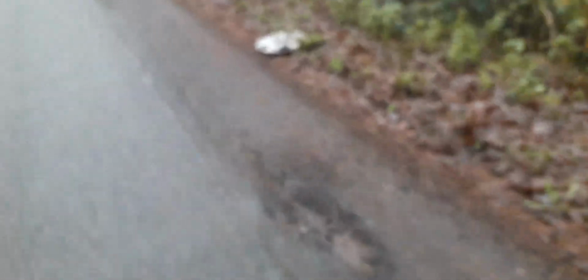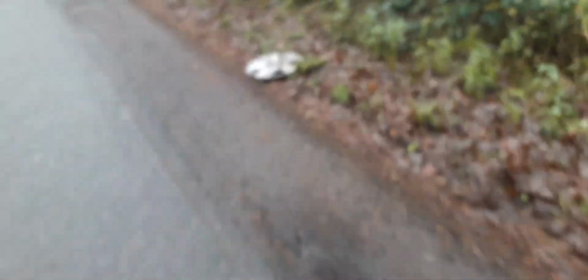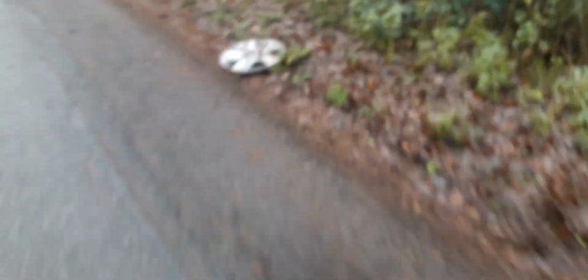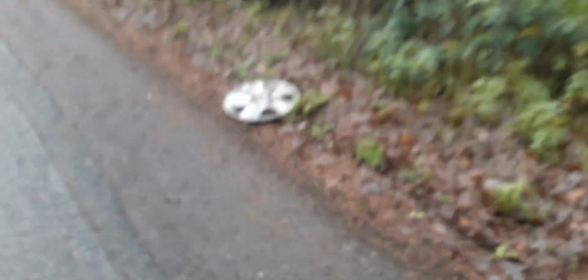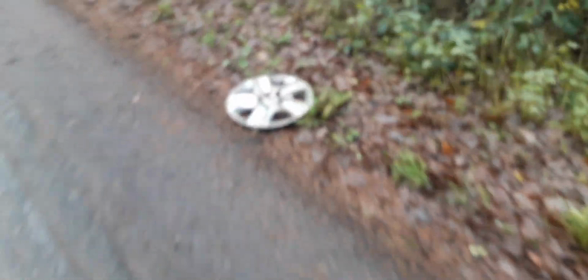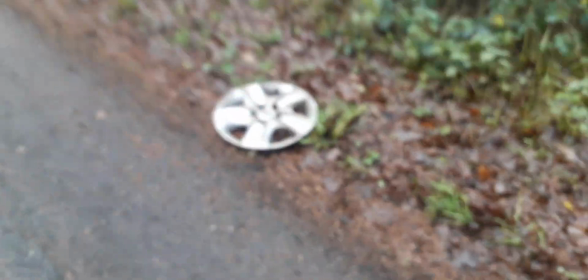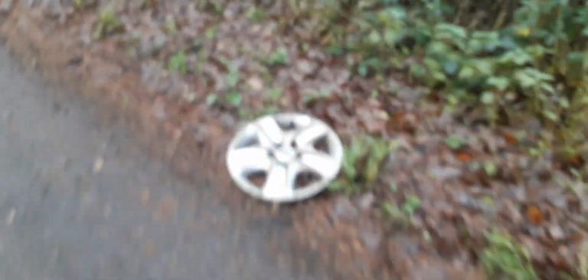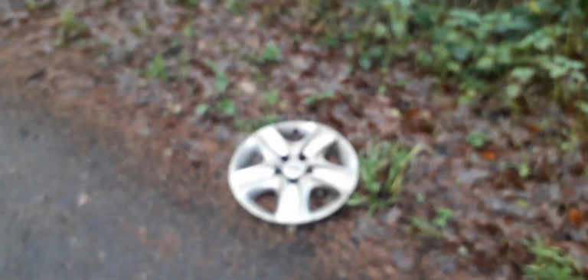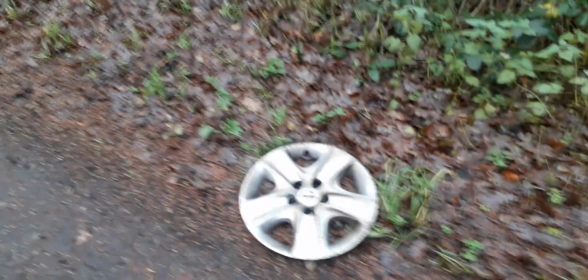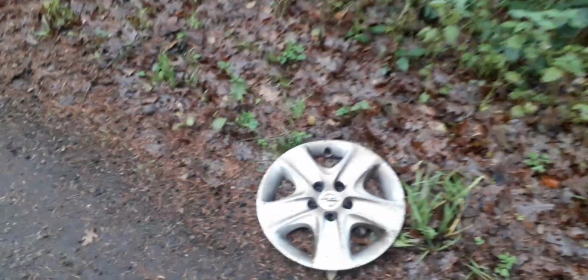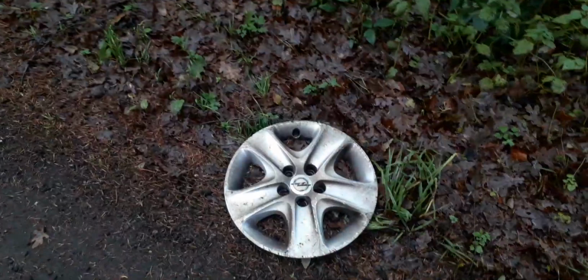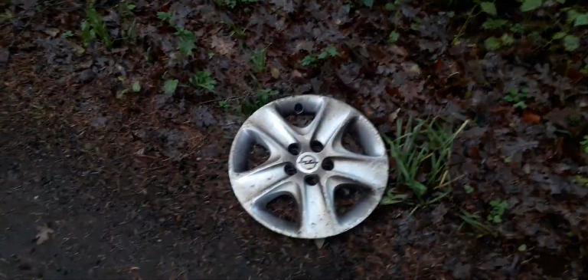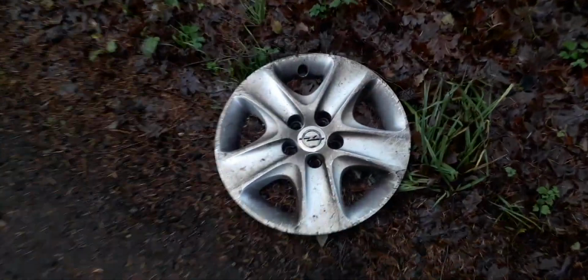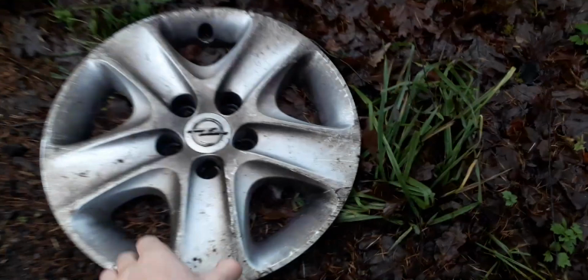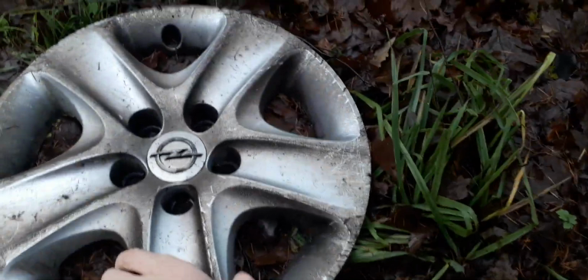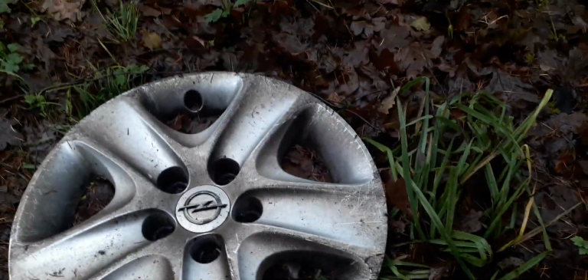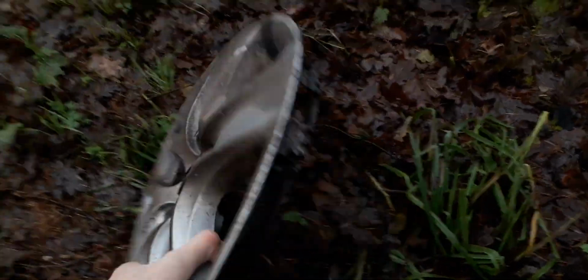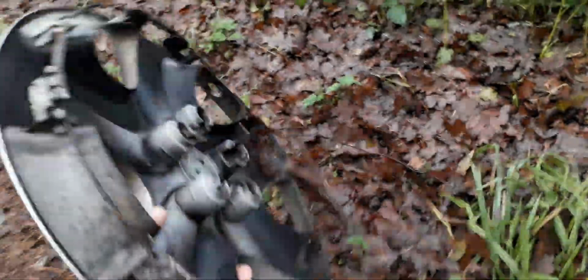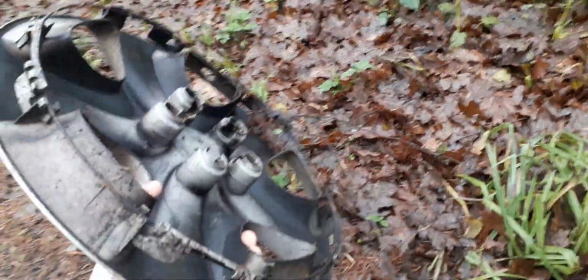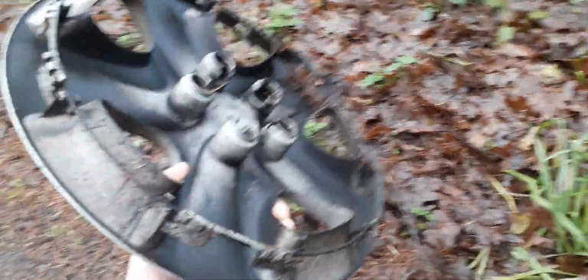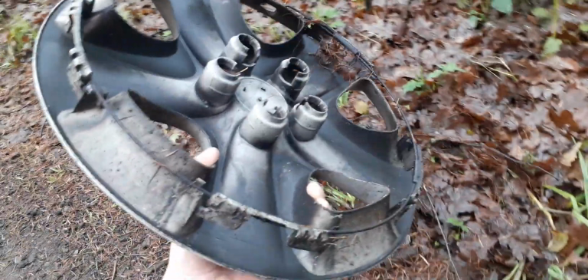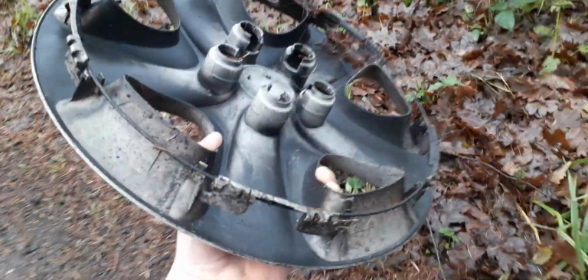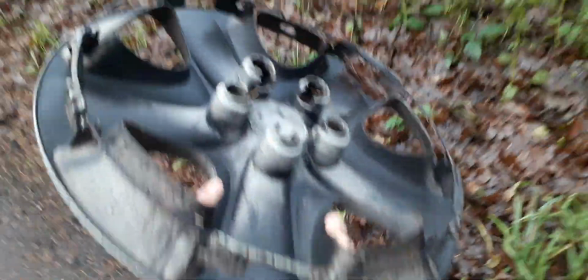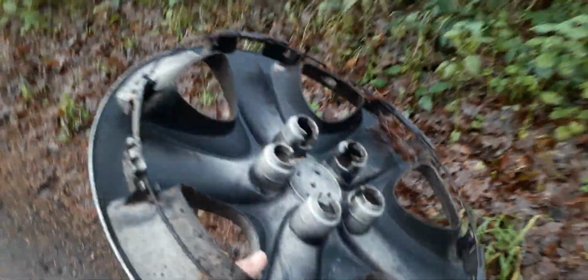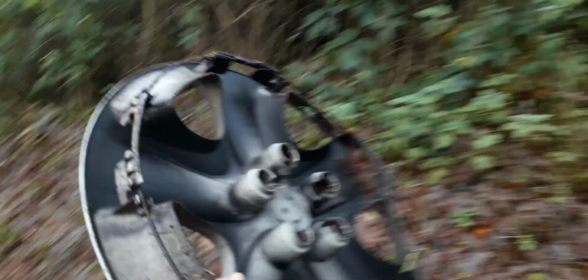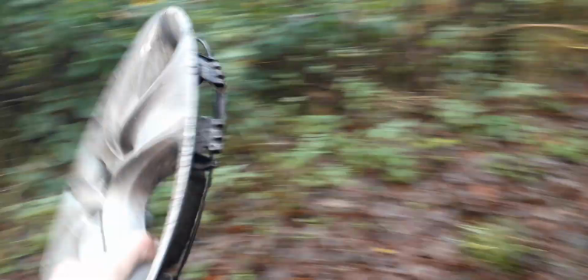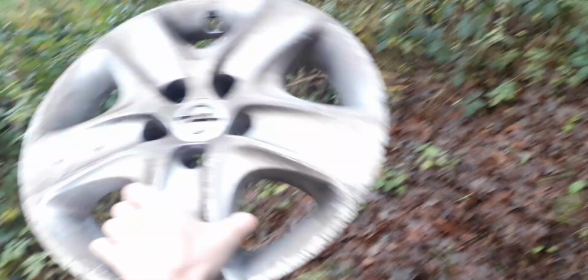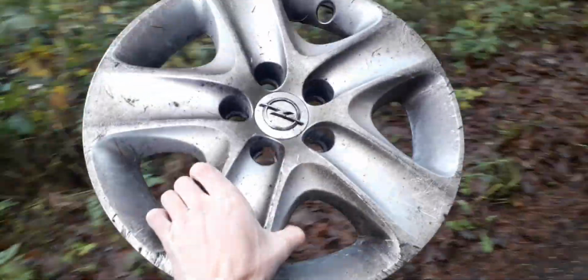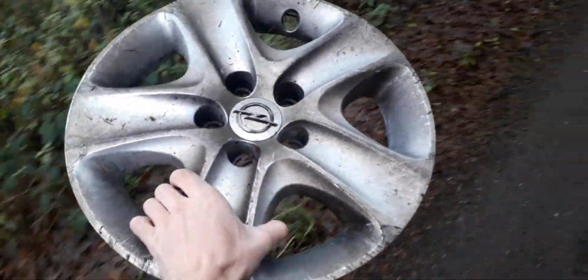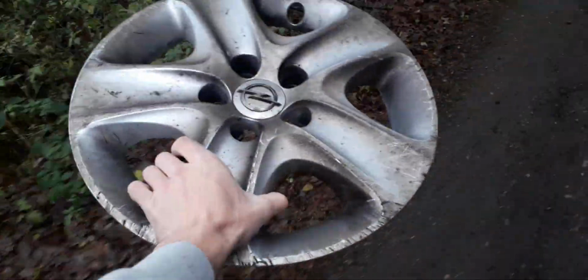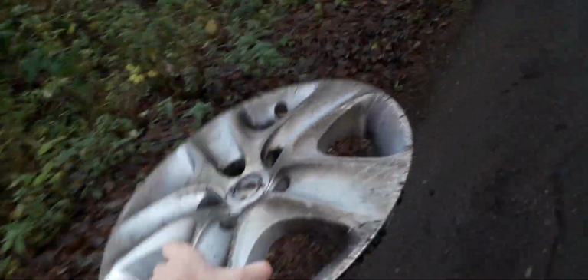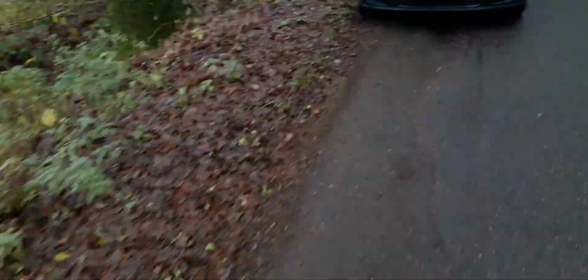It's an Opel! Sorry for the focus. There it is. Look, it's great — very nice, very awesome.